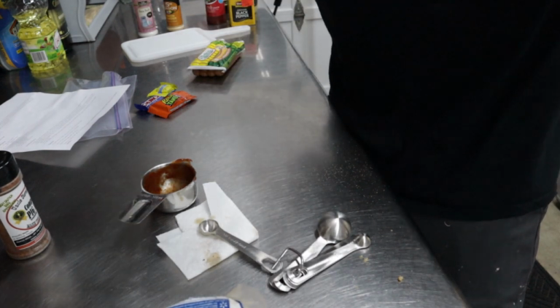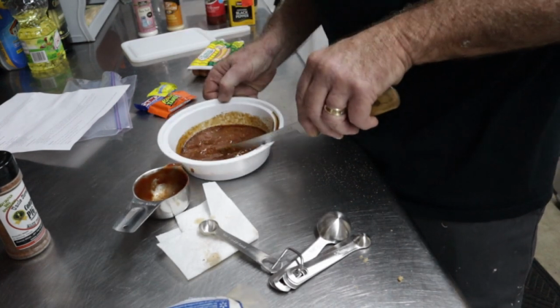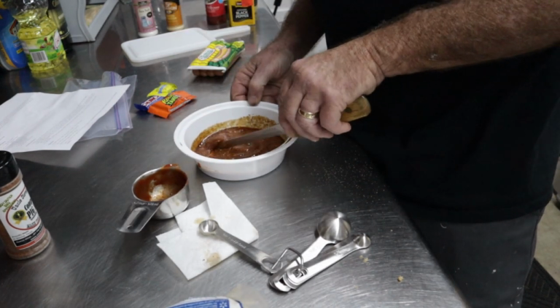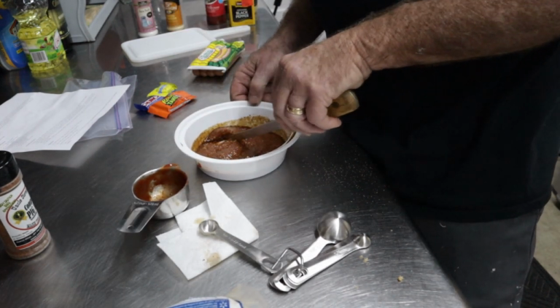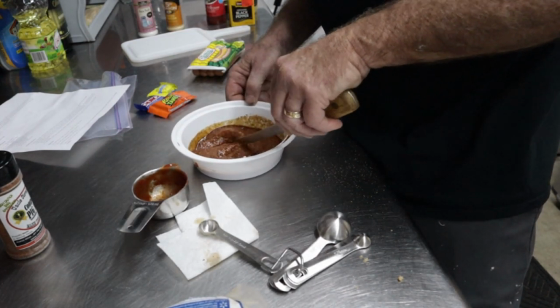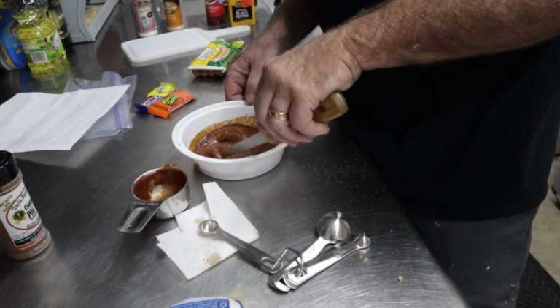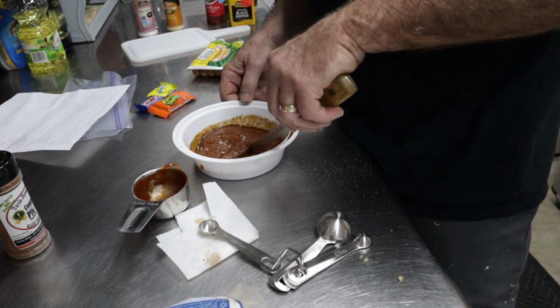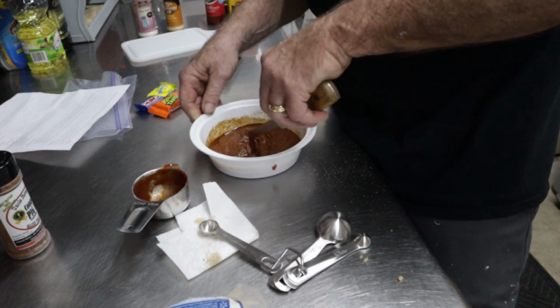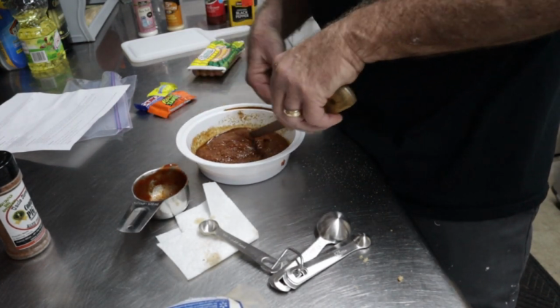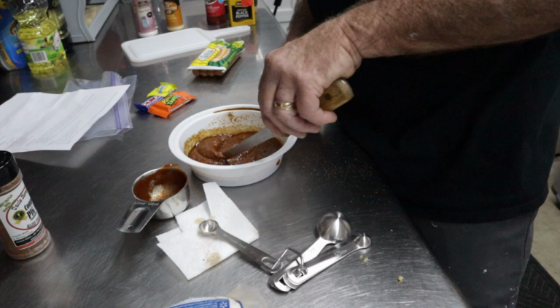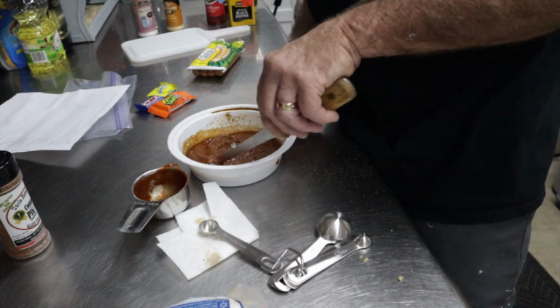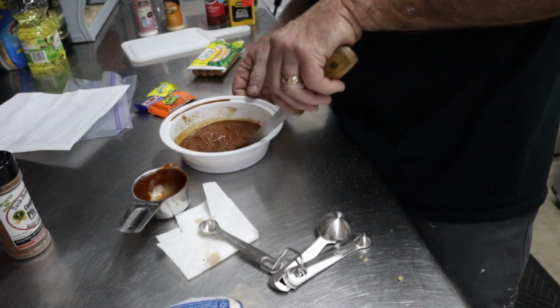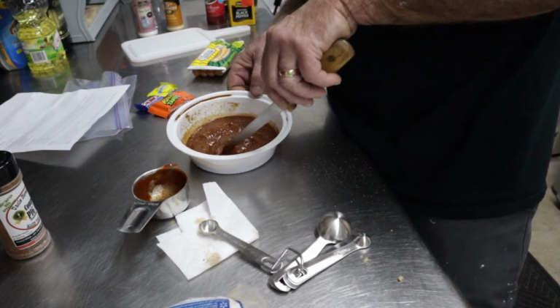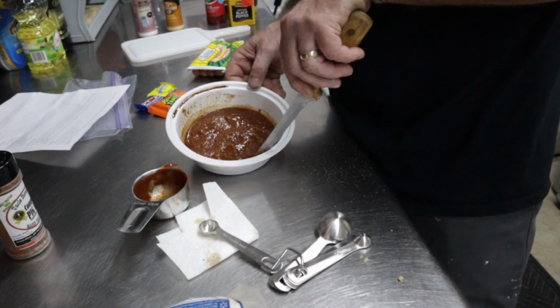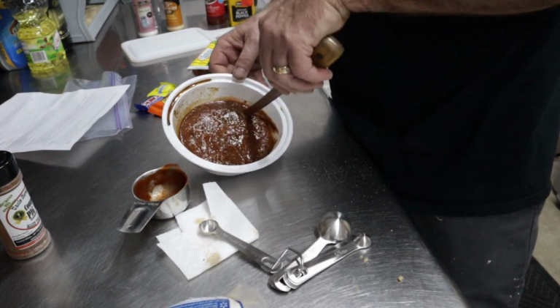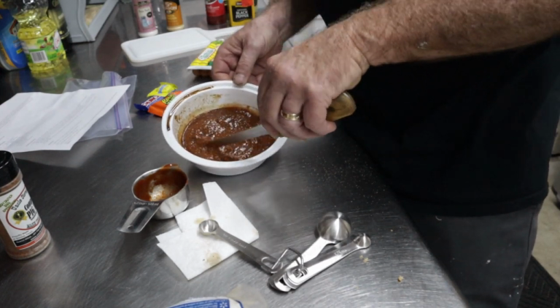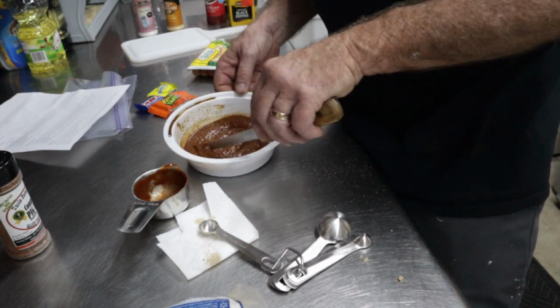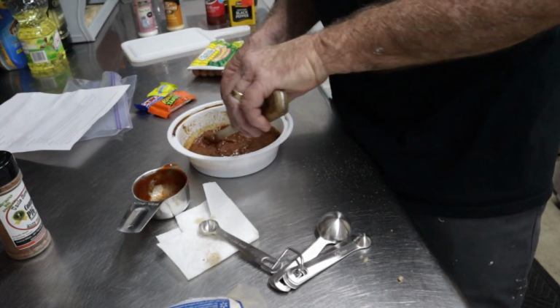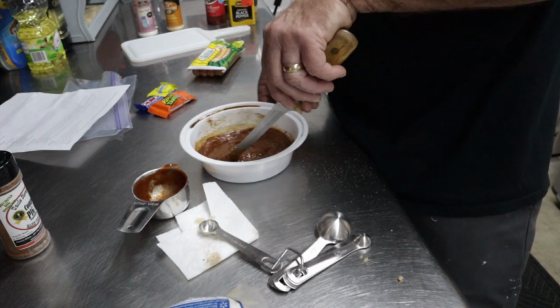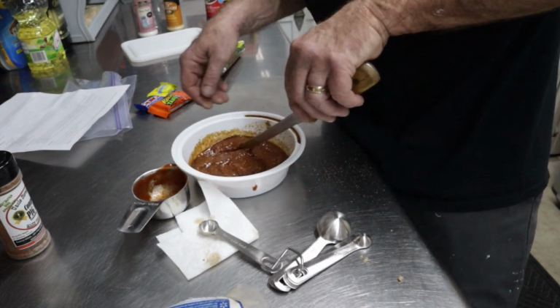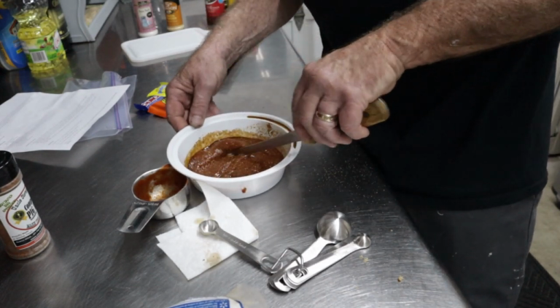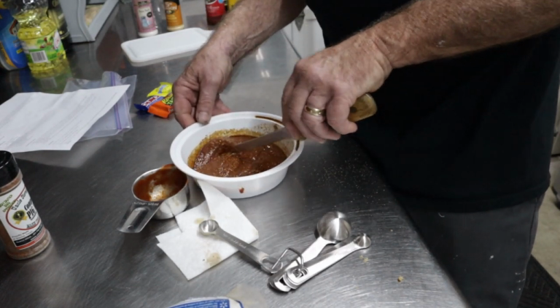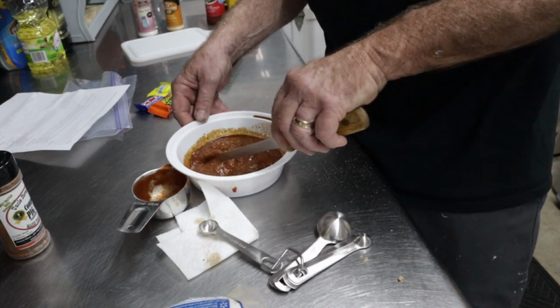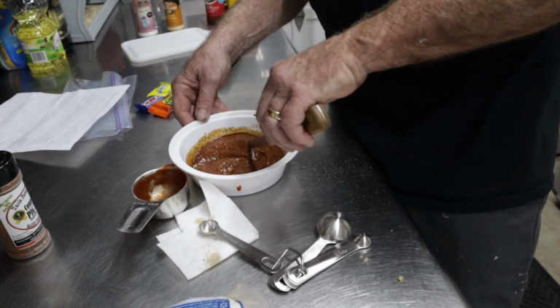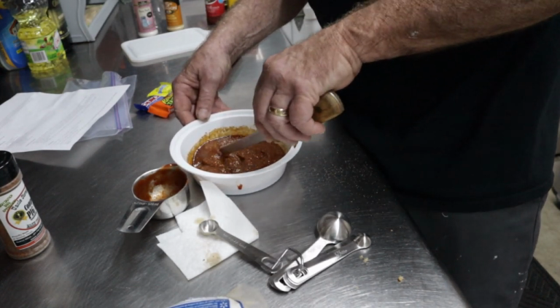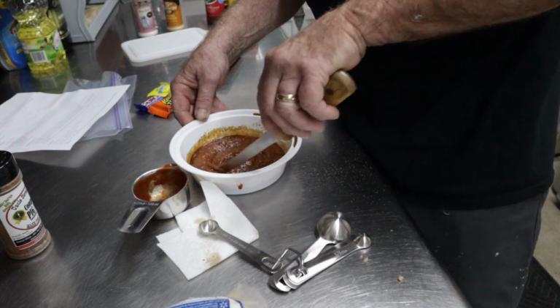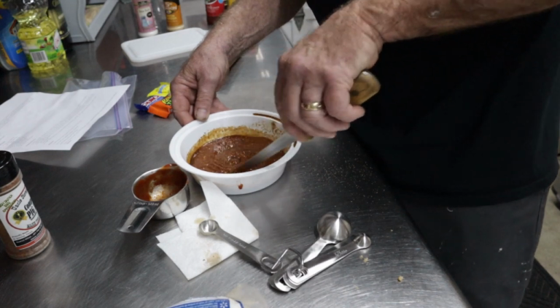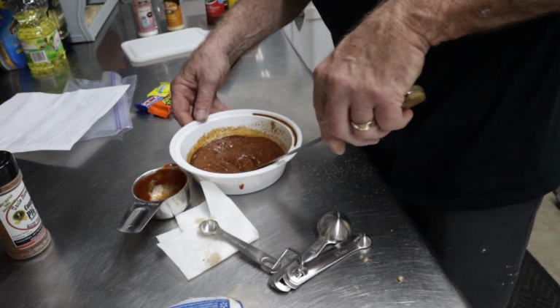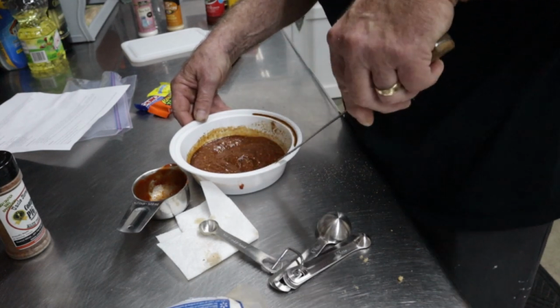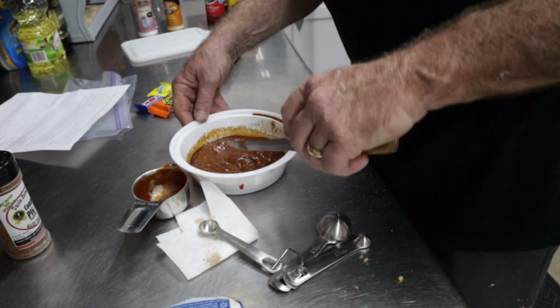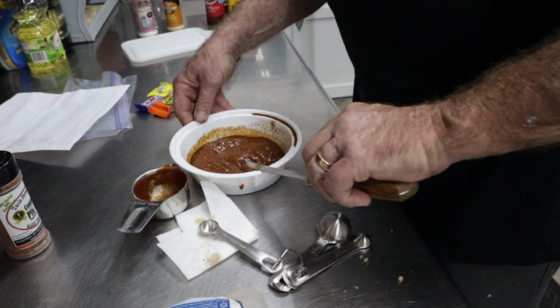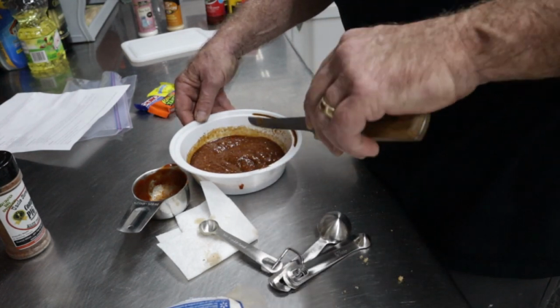Let me start getting some ingredients together and we'll be back. So we're going to mix the ingredients together. Smells good — all right, I'm happy with that mixture.